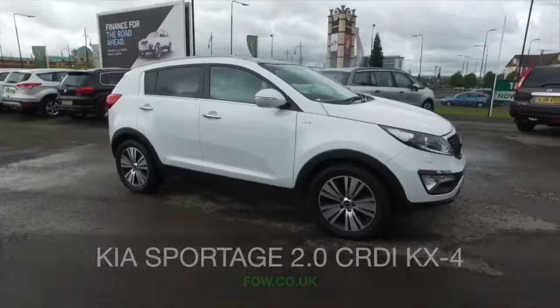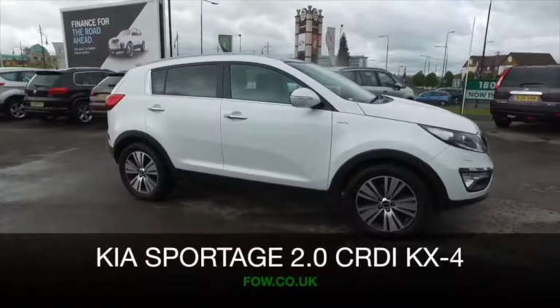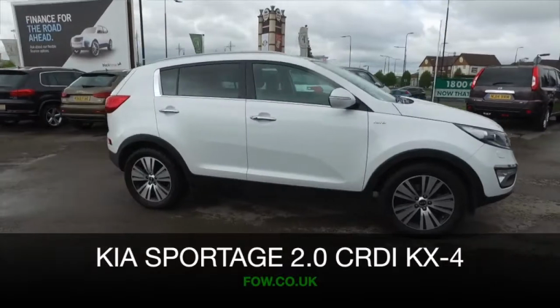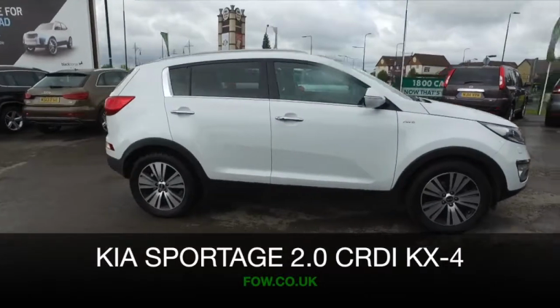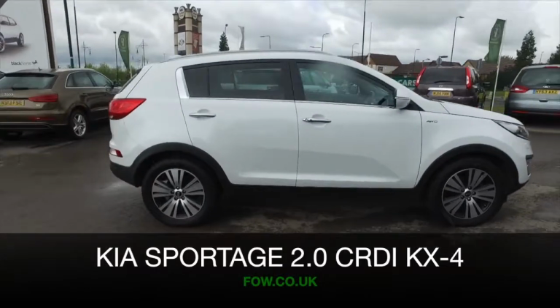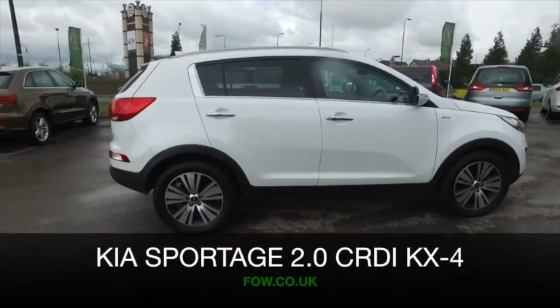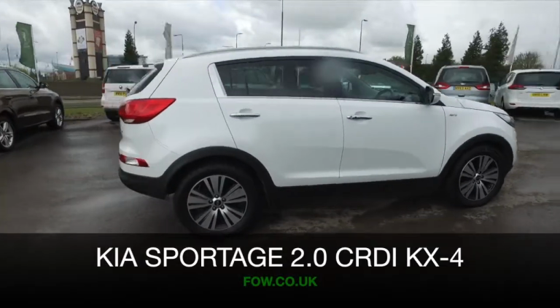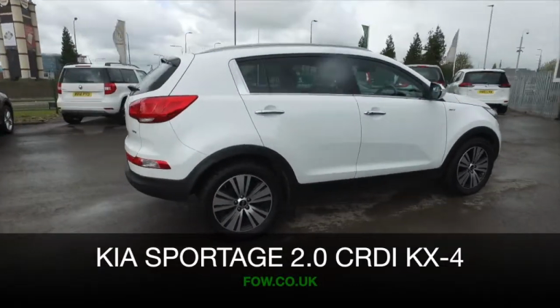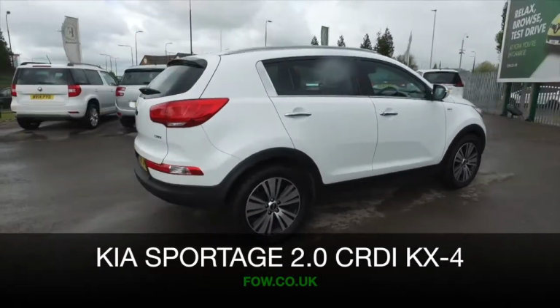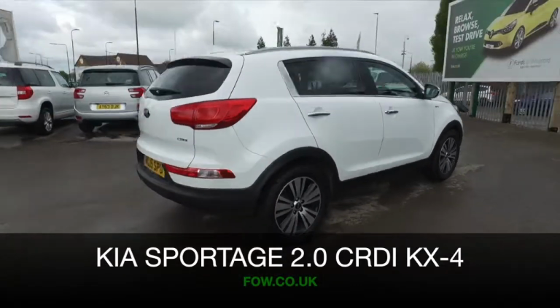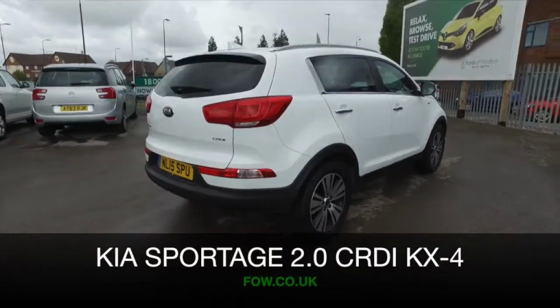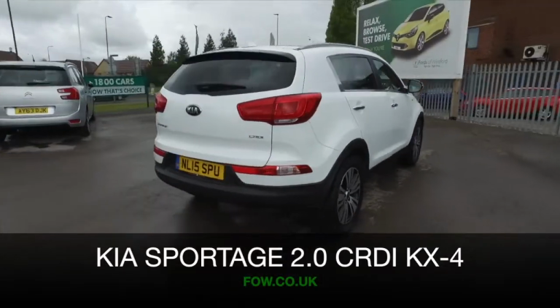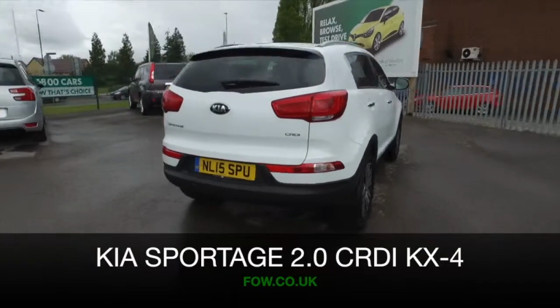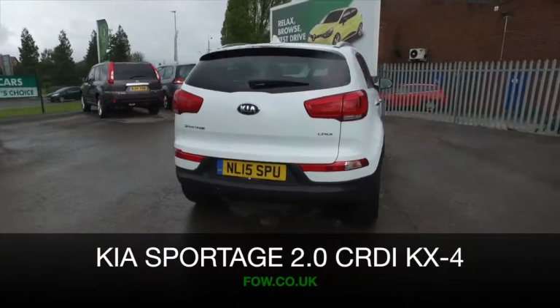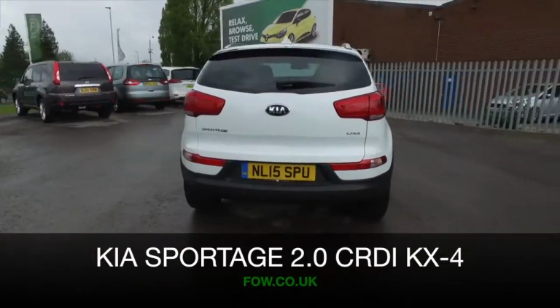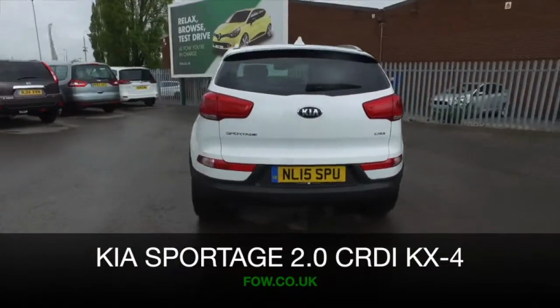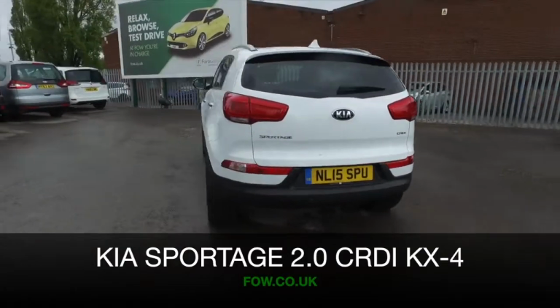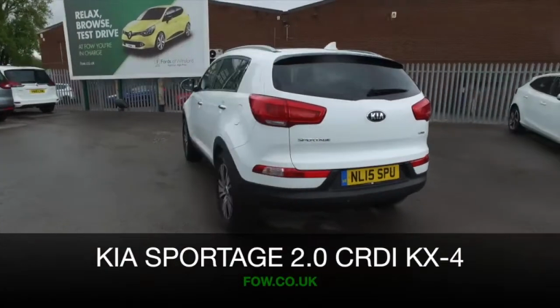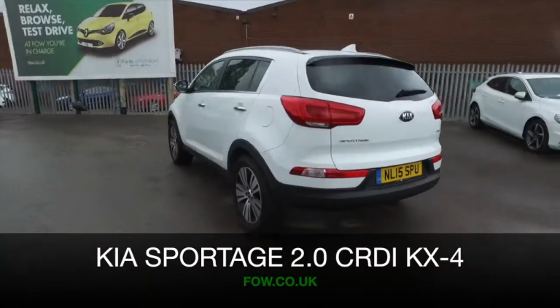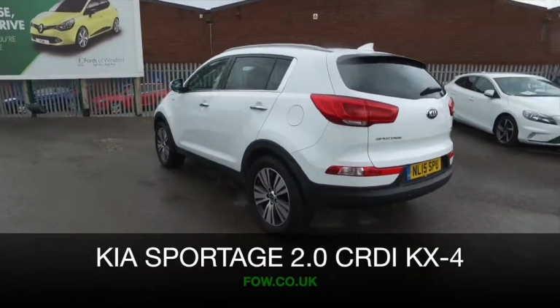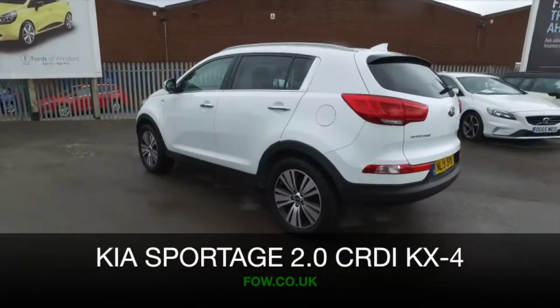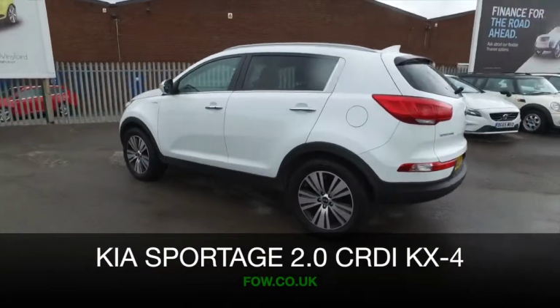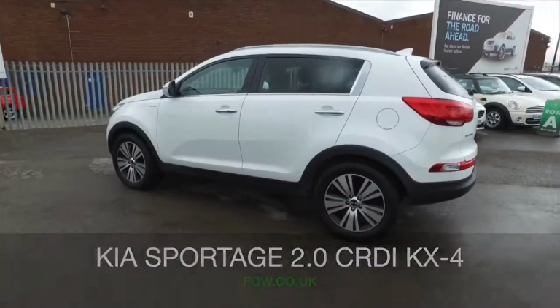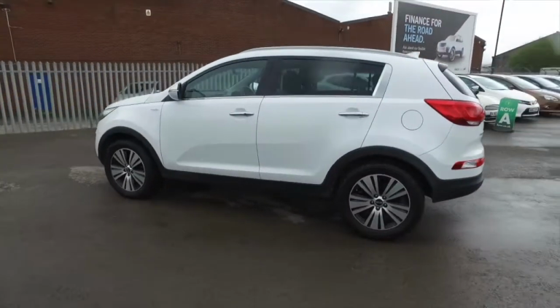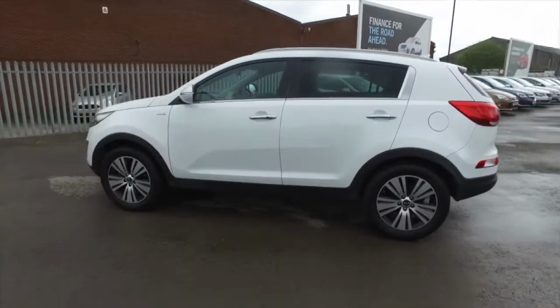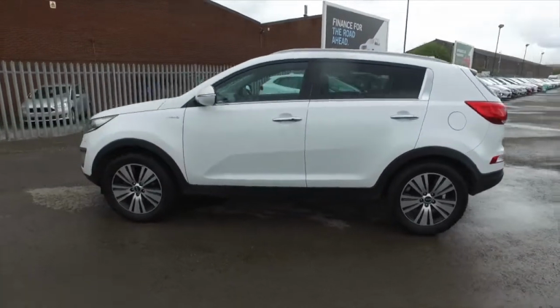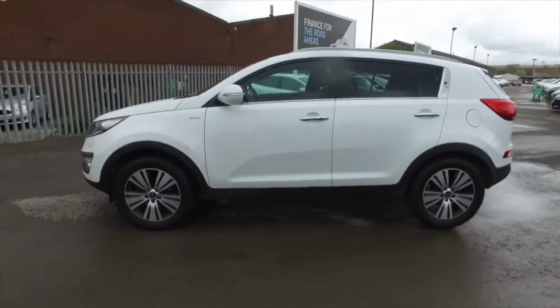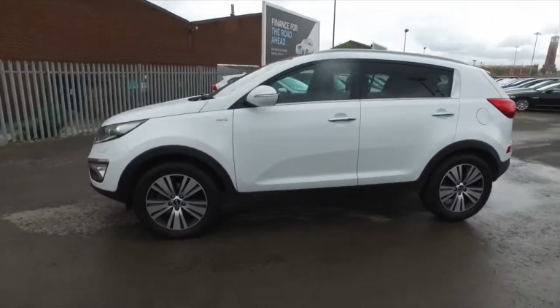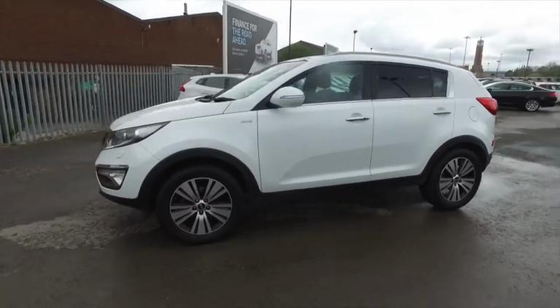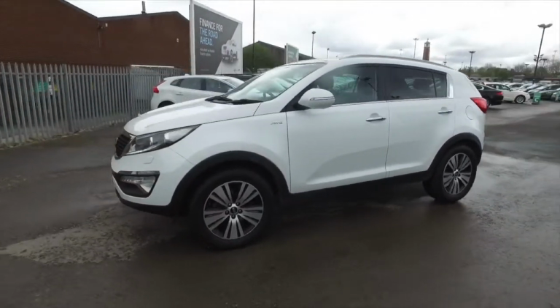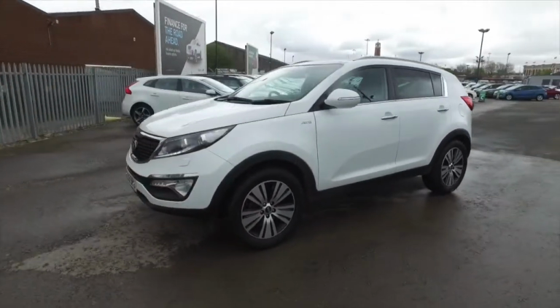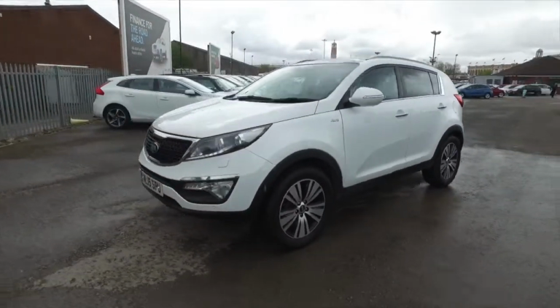The Sportage really is a cracking car. It's family friendly but it's also really dynamic to drive. You won't be worried about running costs though, because the 2 litre diesel engine really does offer great economy.